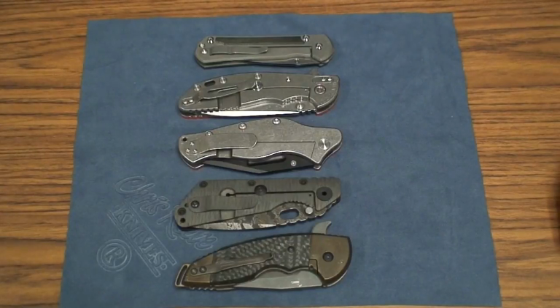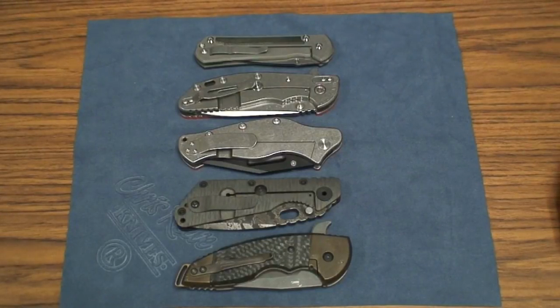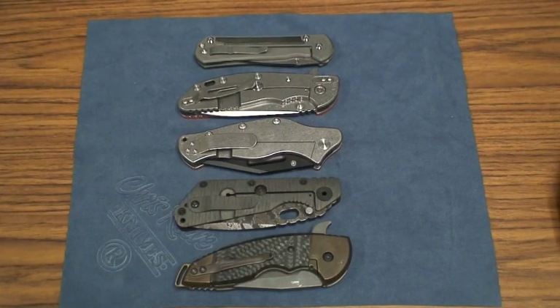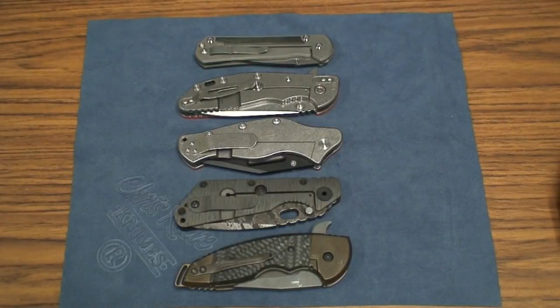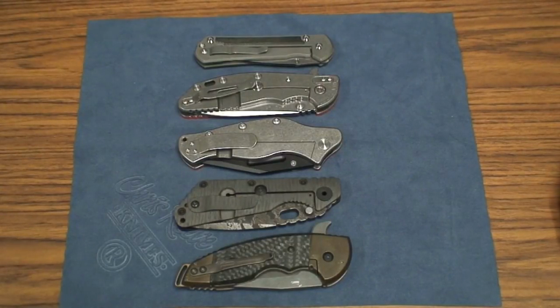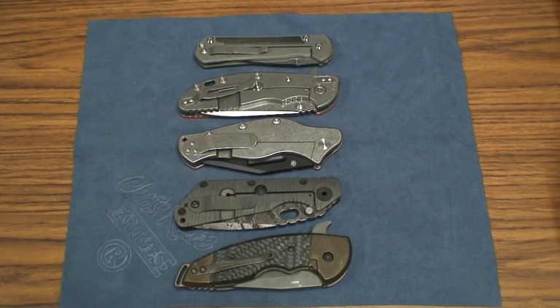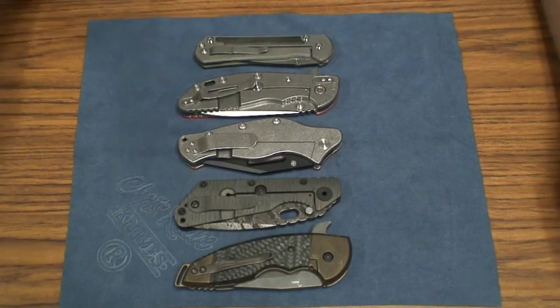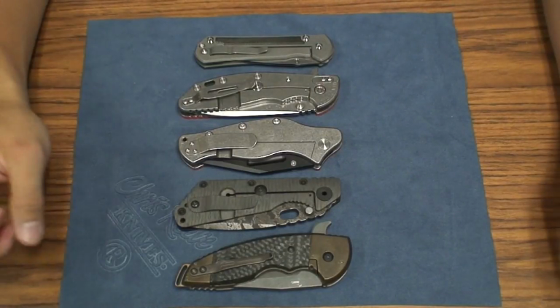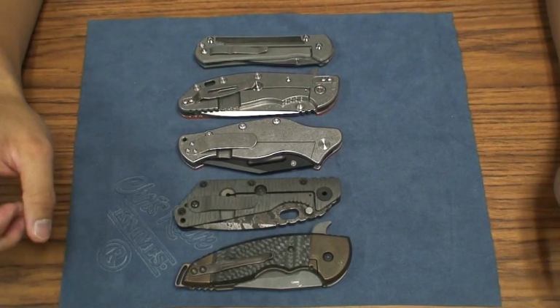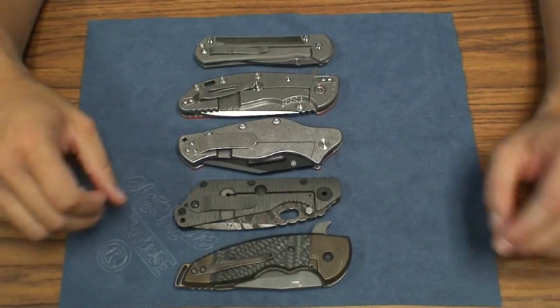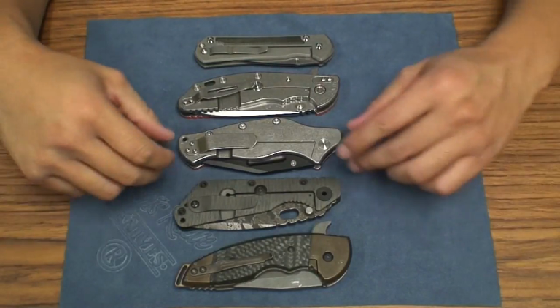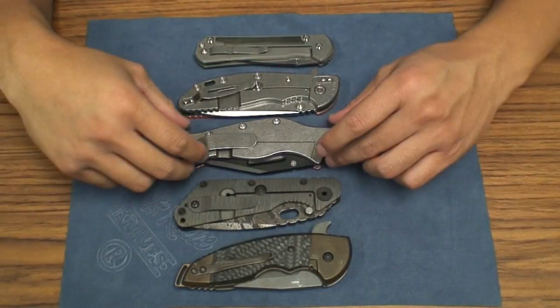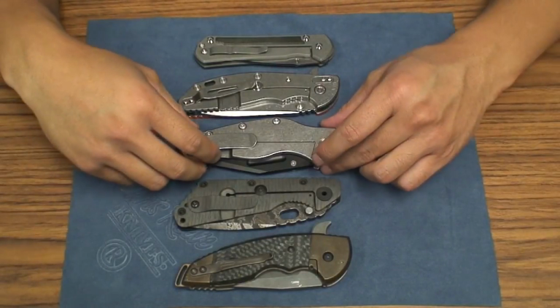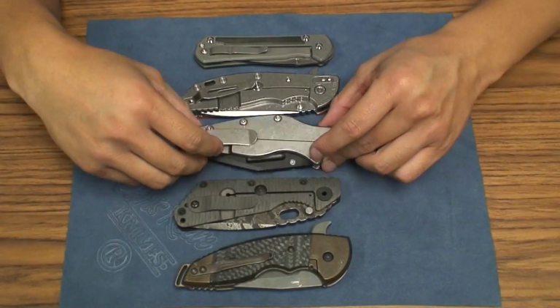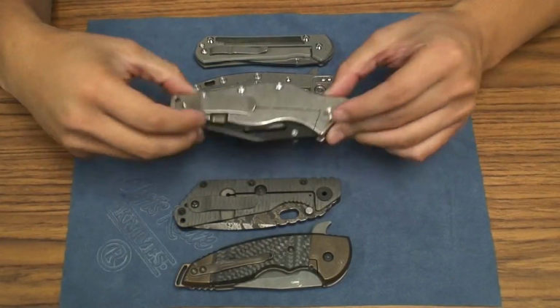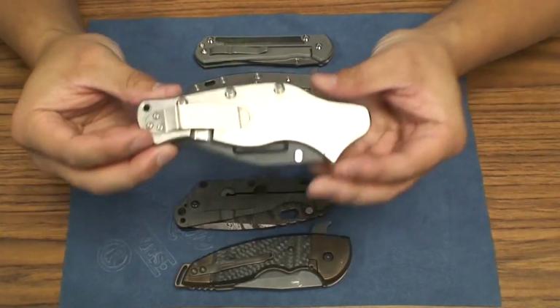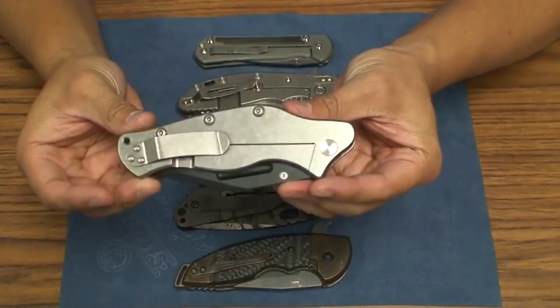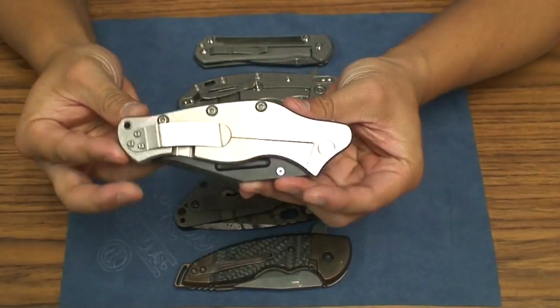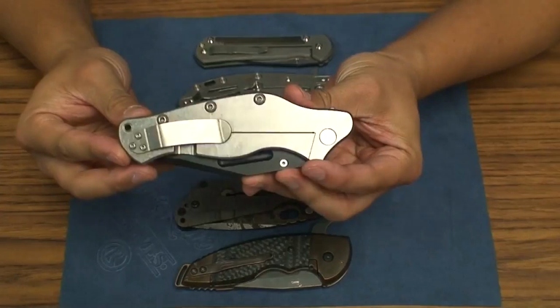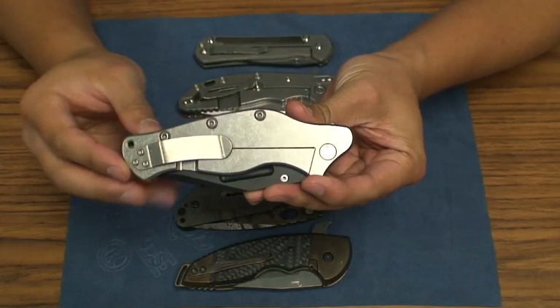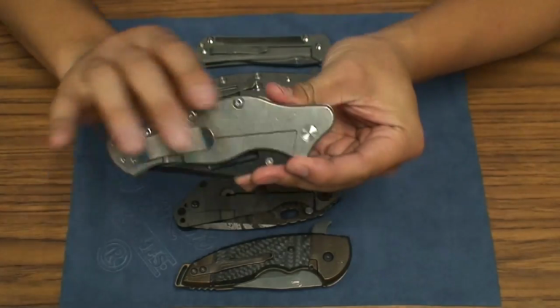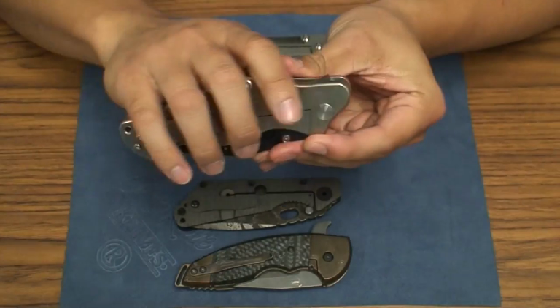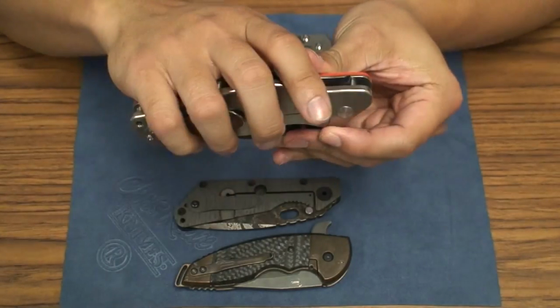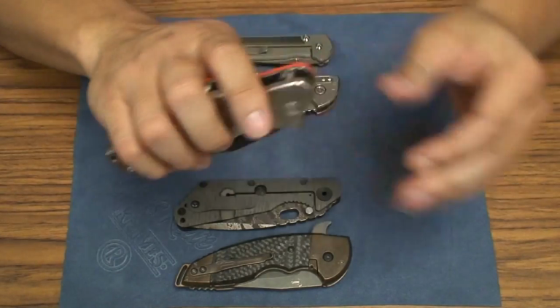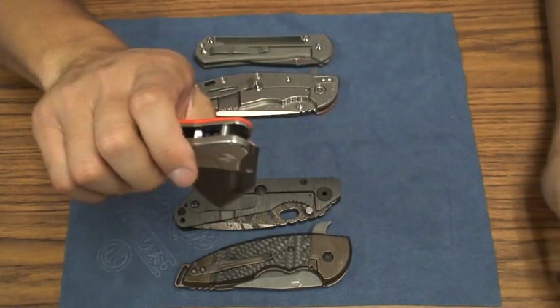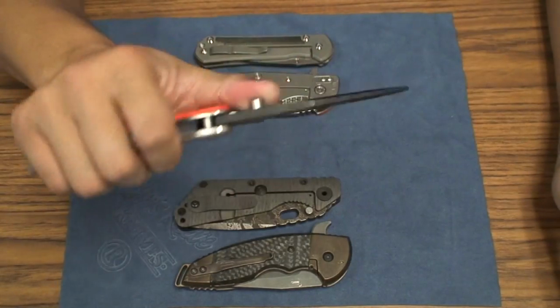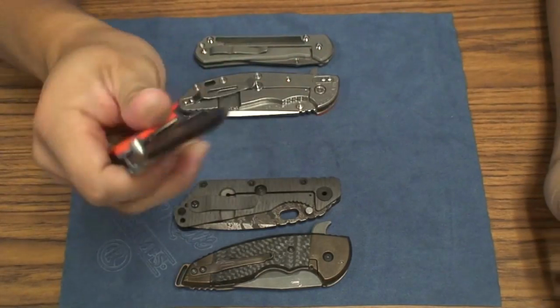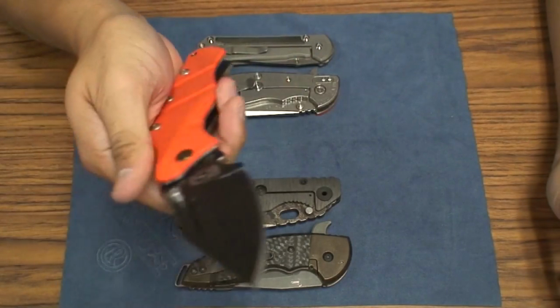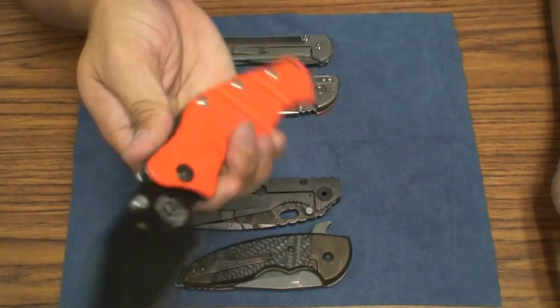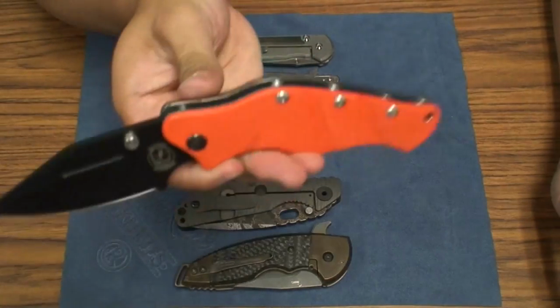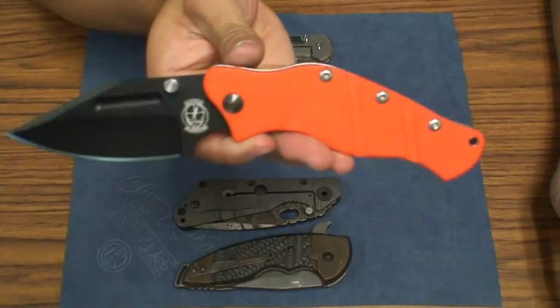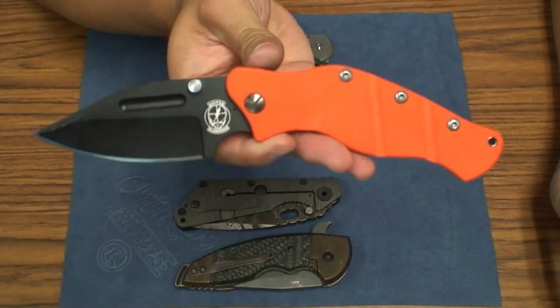What's going on YouTube? Another knife review here for you. Today we're going to be looking at the Sniper Blade Works LPC, the Lance Personal Carry.